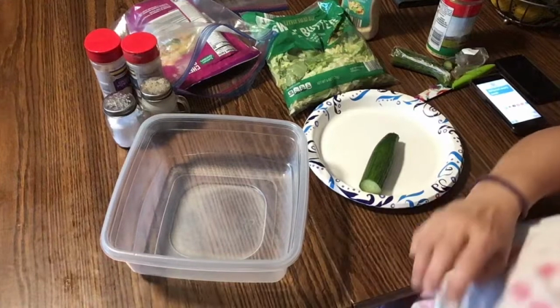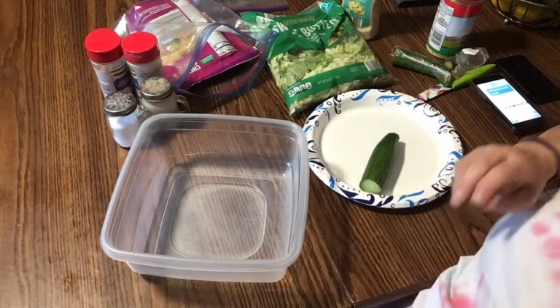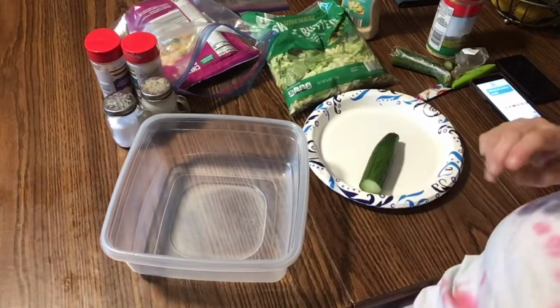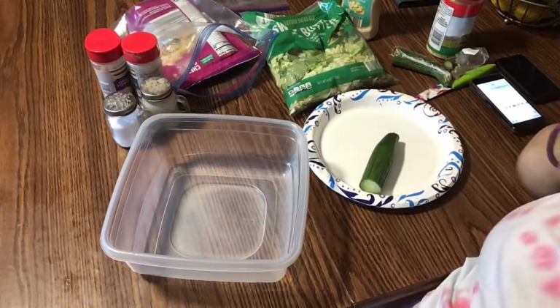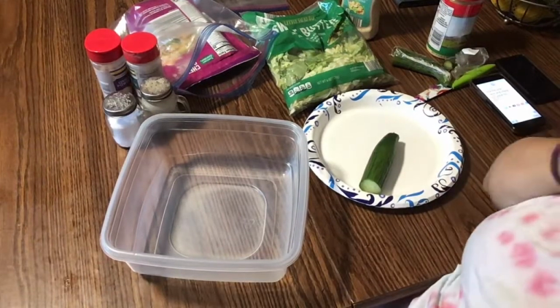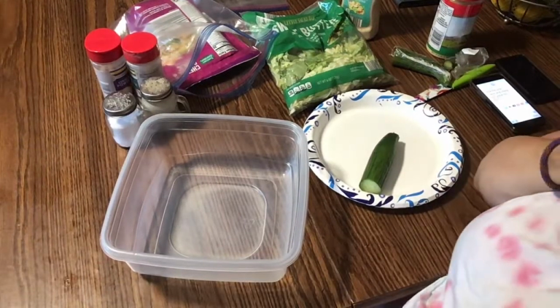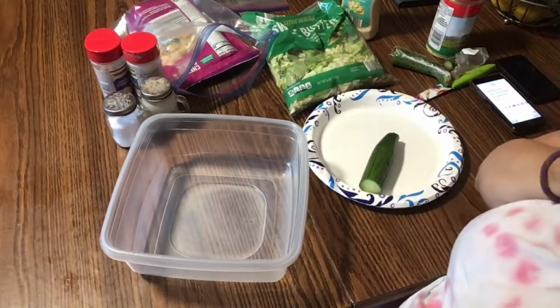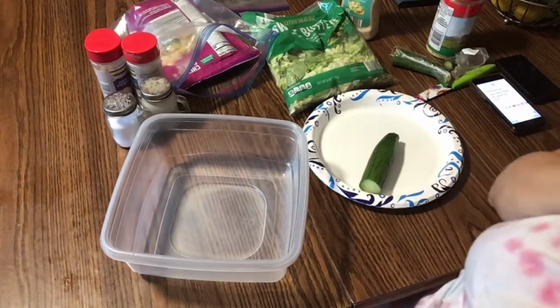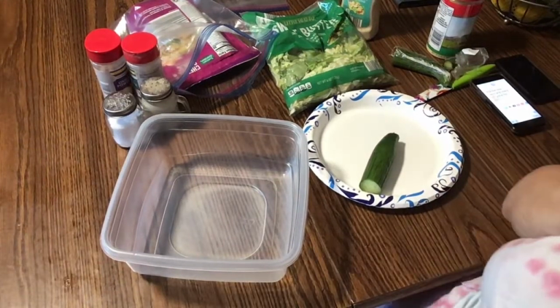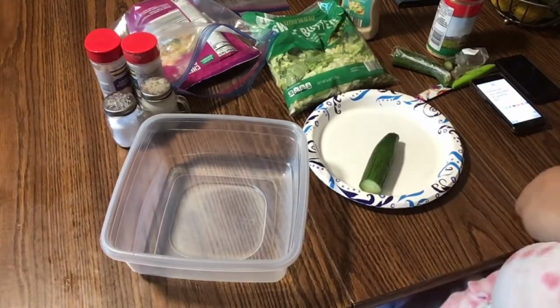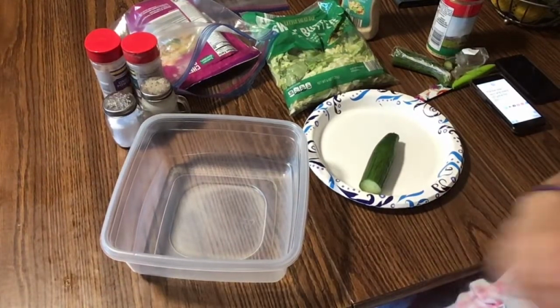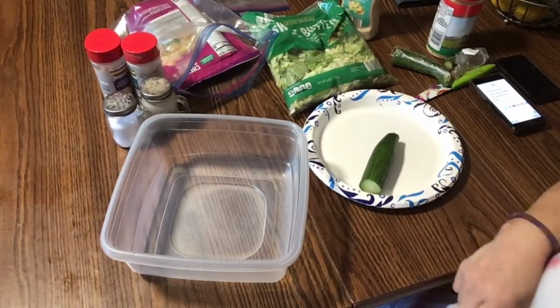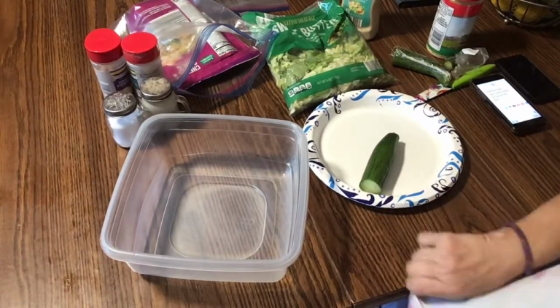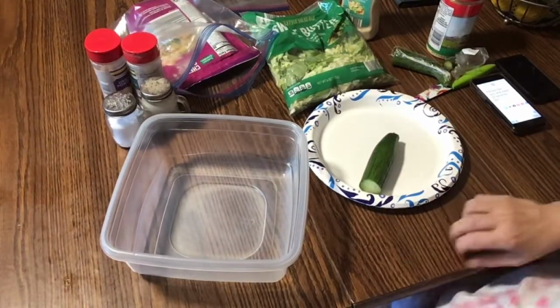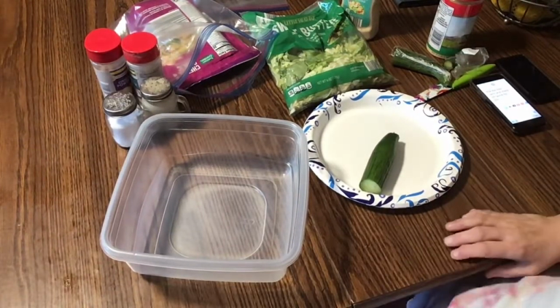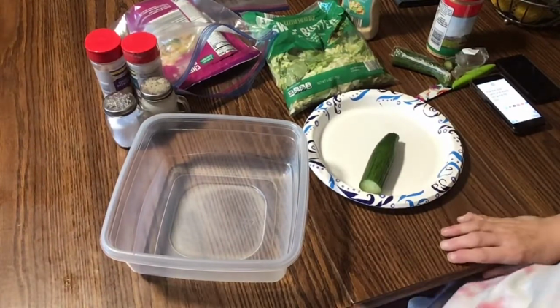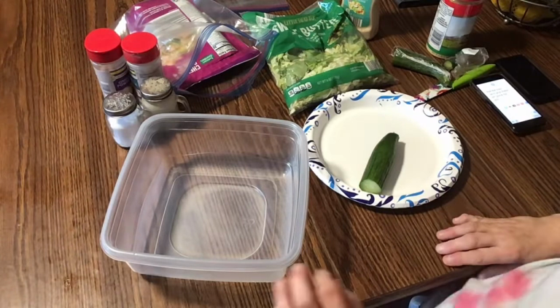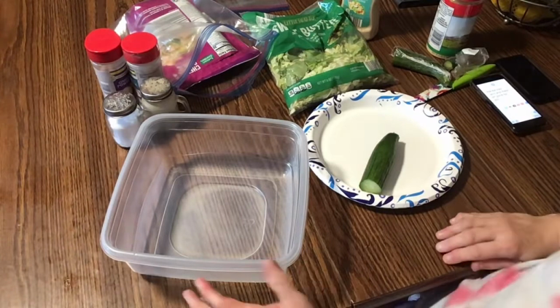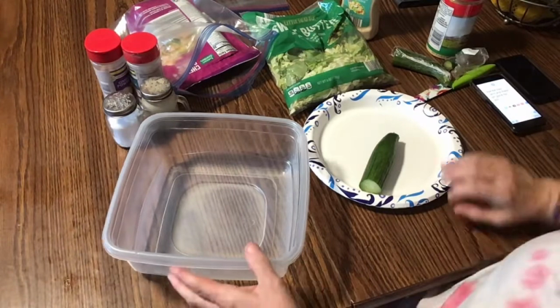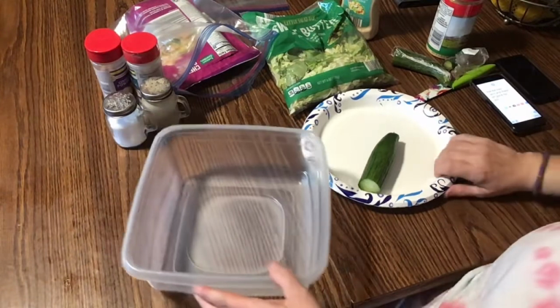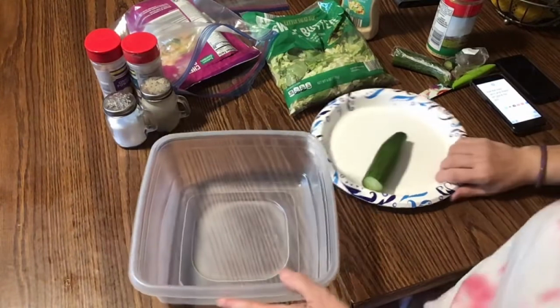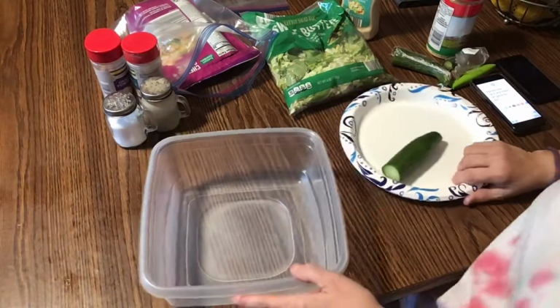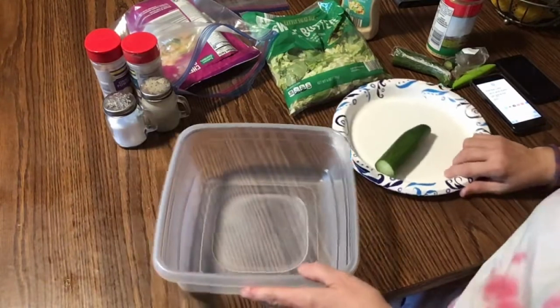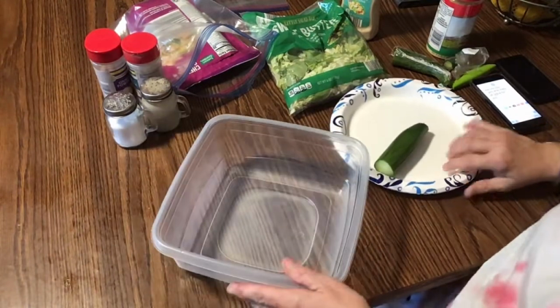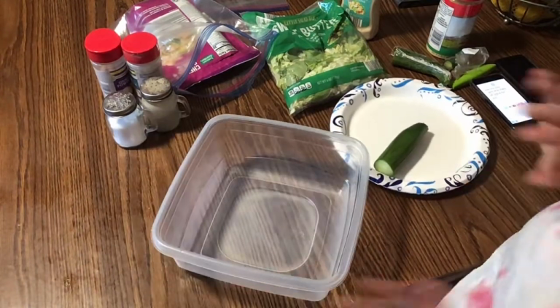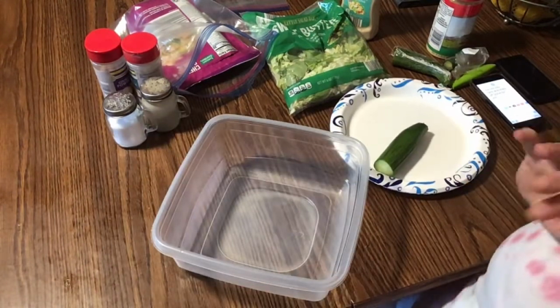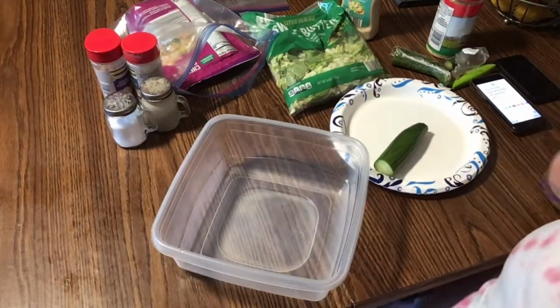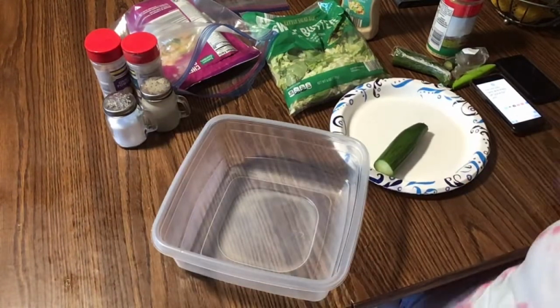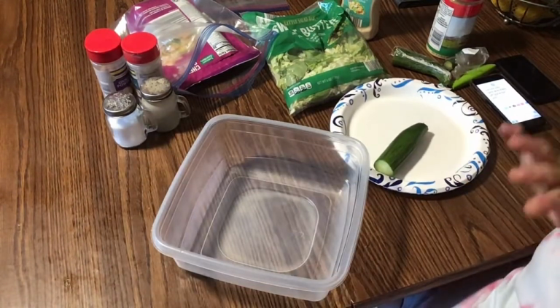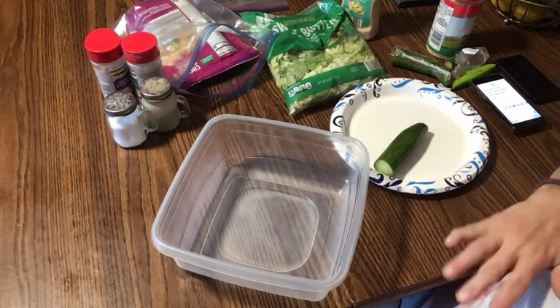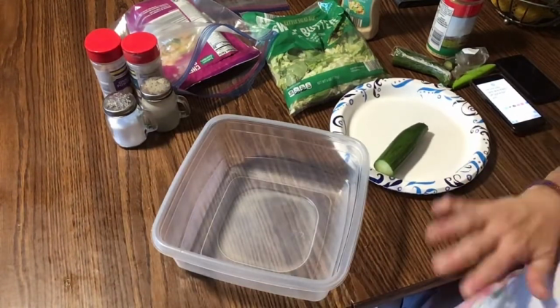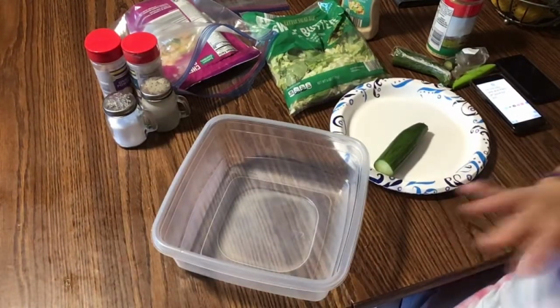Hey everyone, welcome back to an episode of Create with Linda. I'm coming on now because I want to show you I'm making my own homemade Caesar salad tonight.